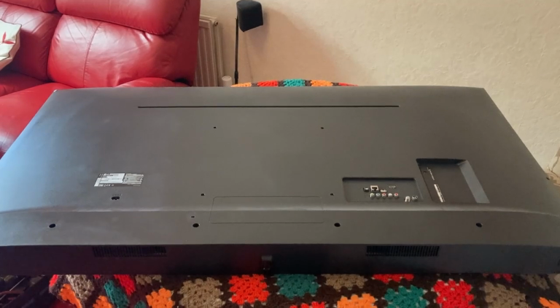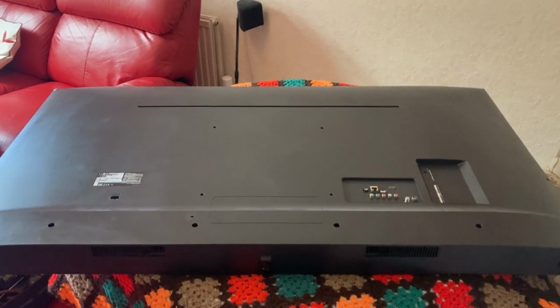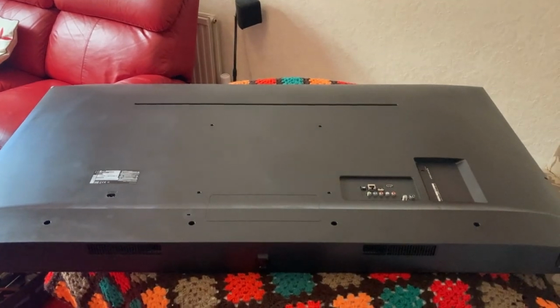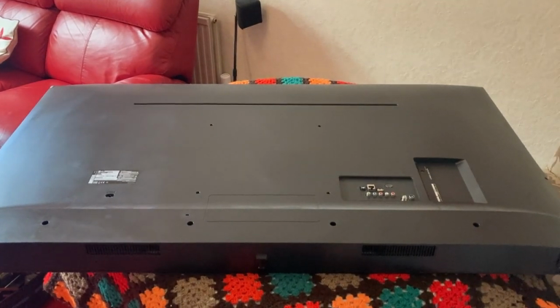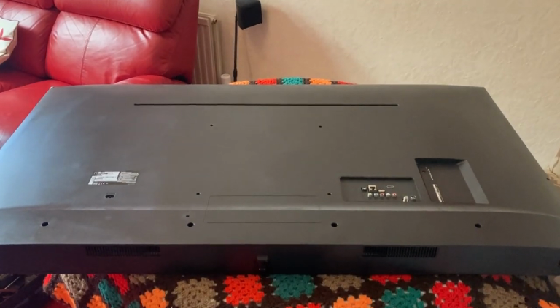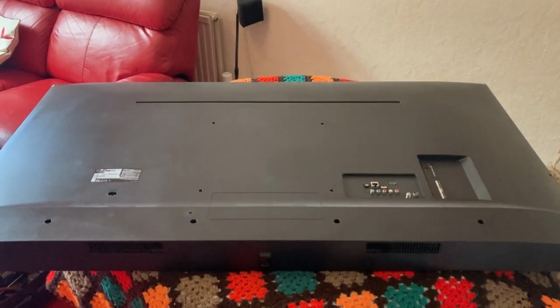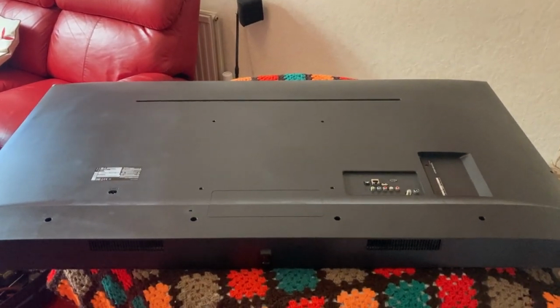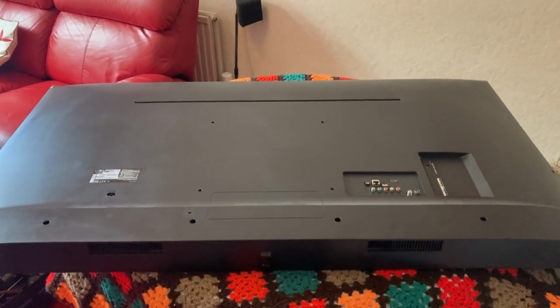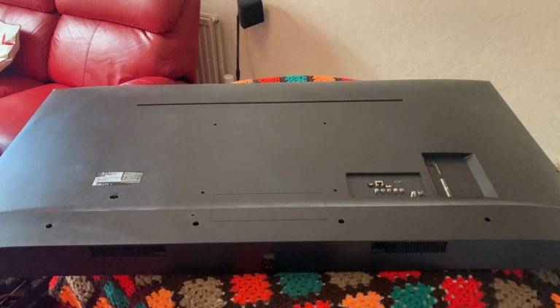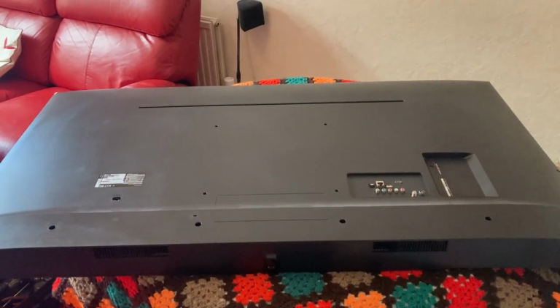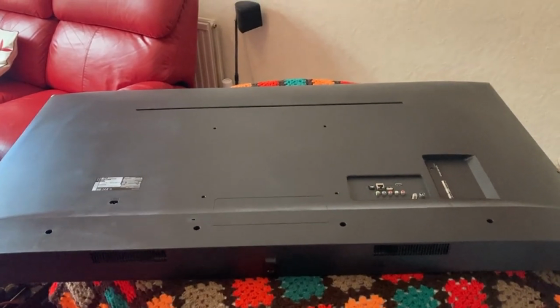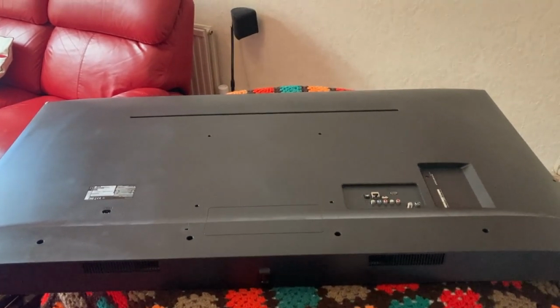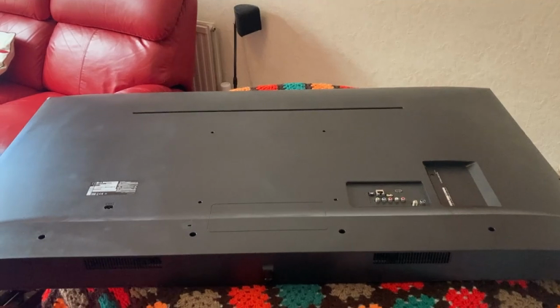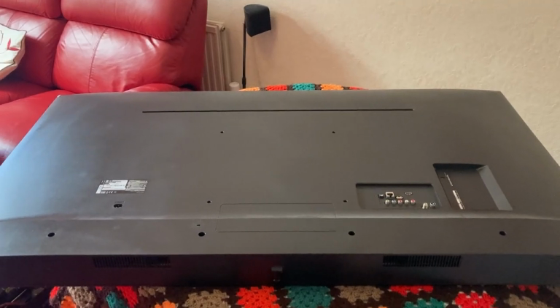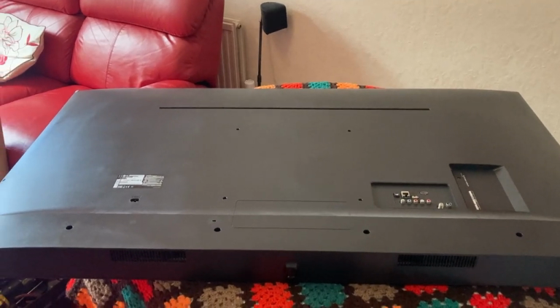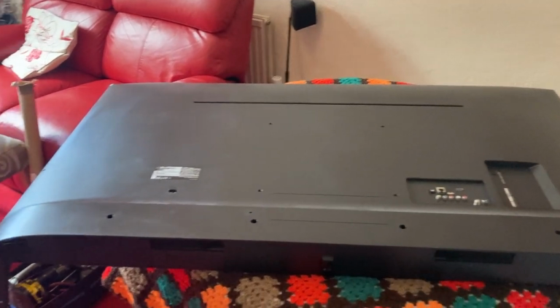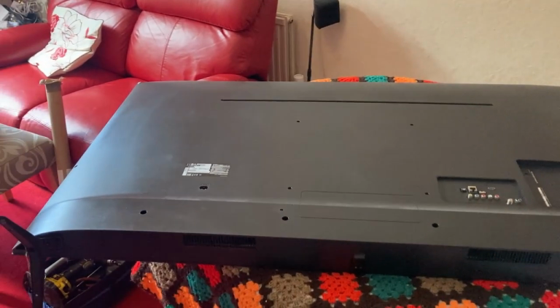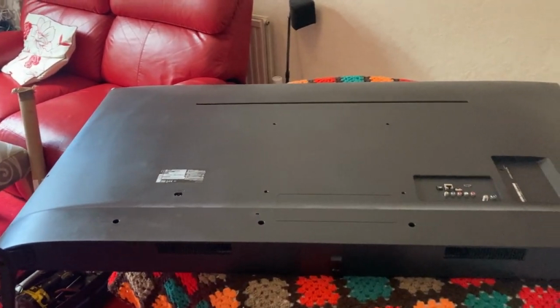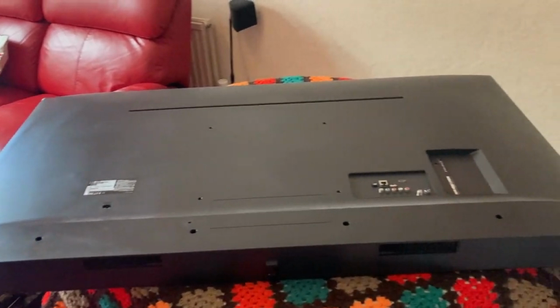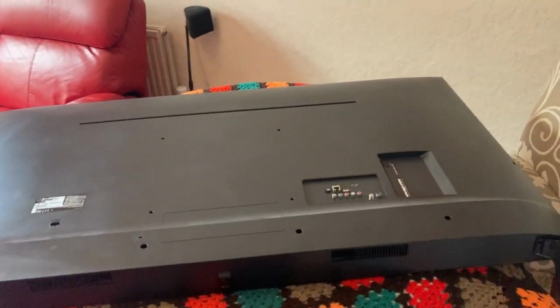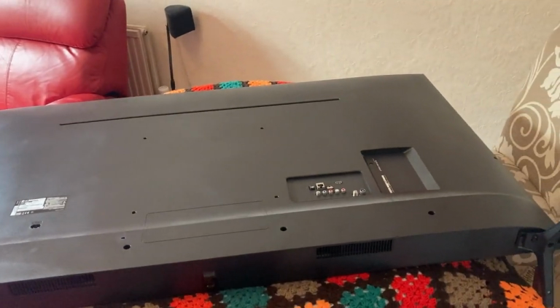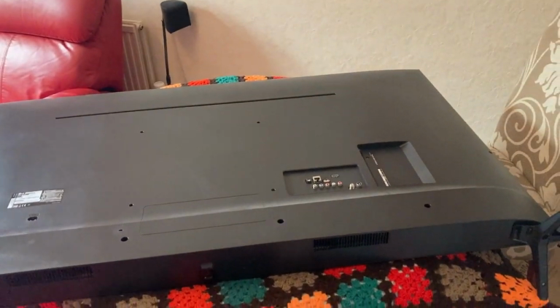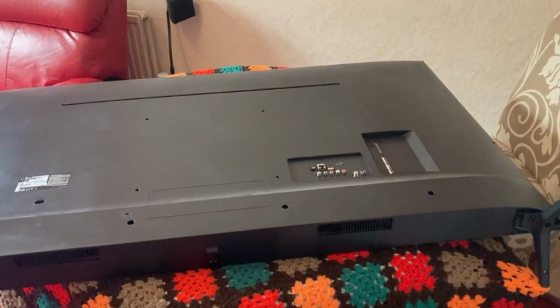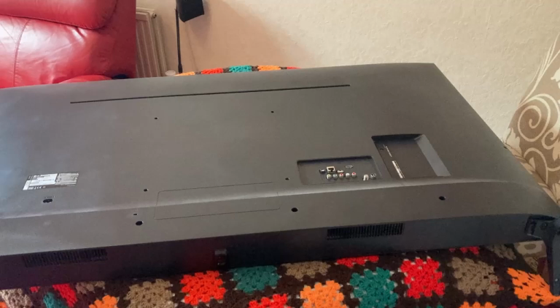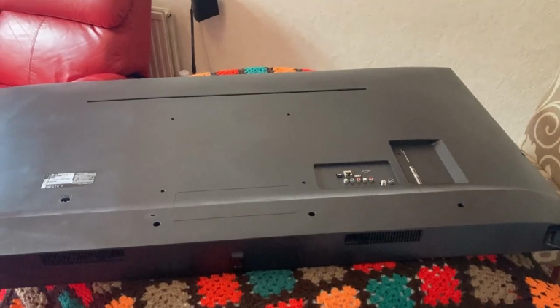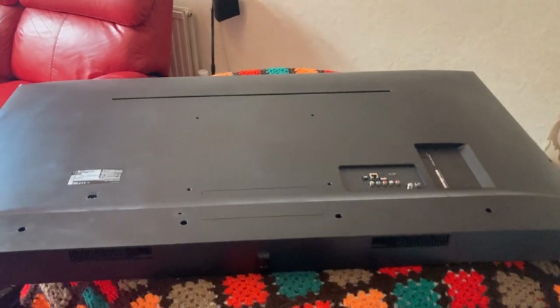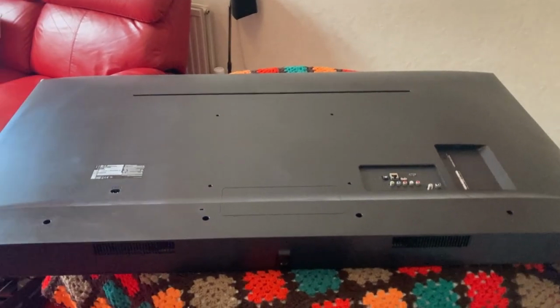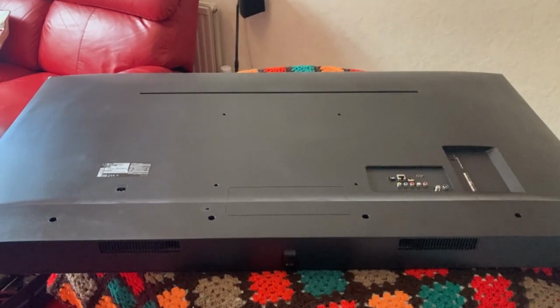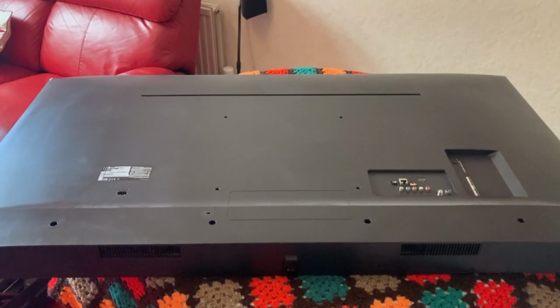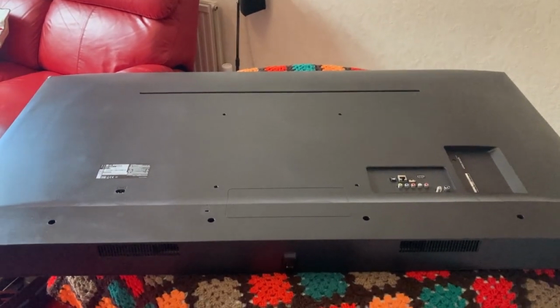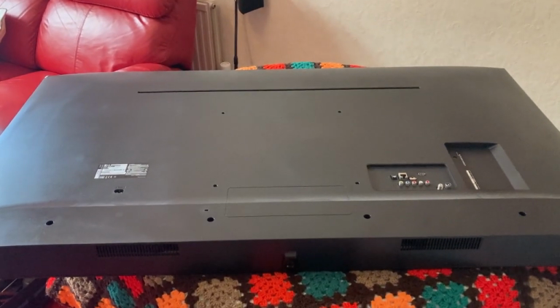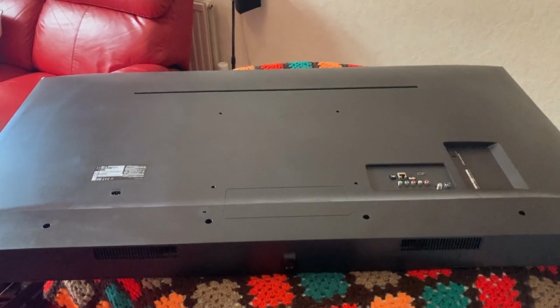An LG 65-inch TV with purple and blue backlight issues — the LEDs need changing. I've ordered some replacements, so let's take the back off first.